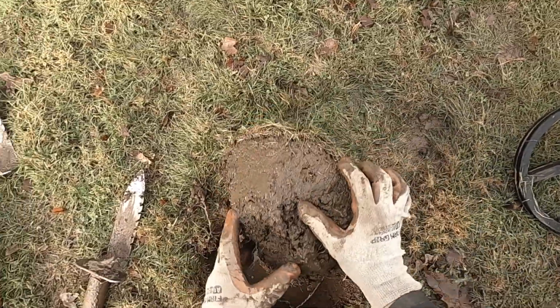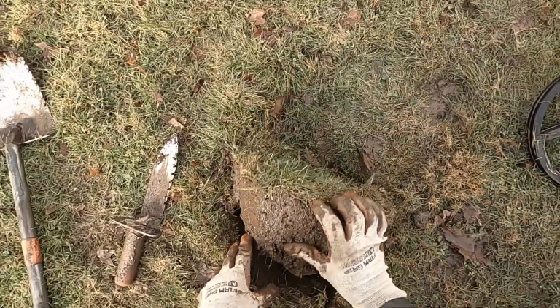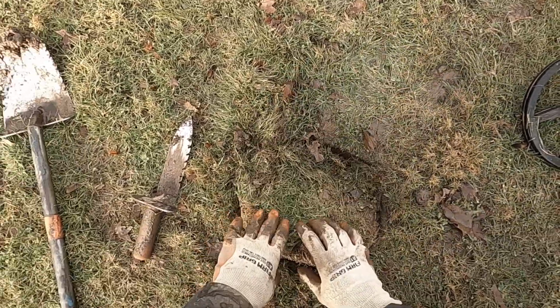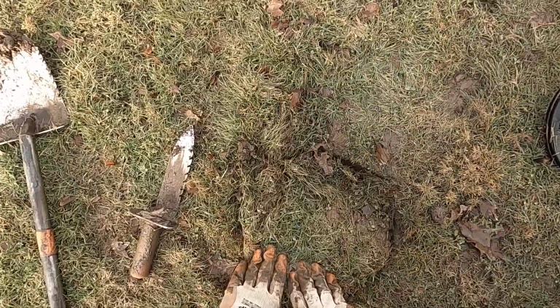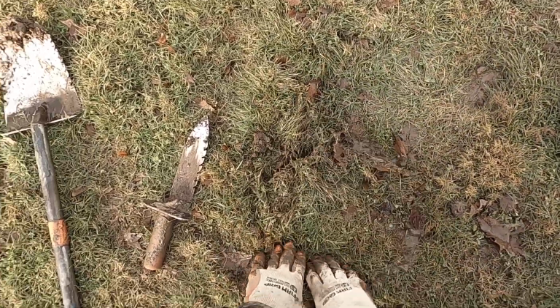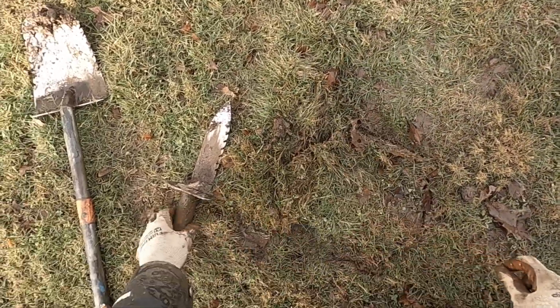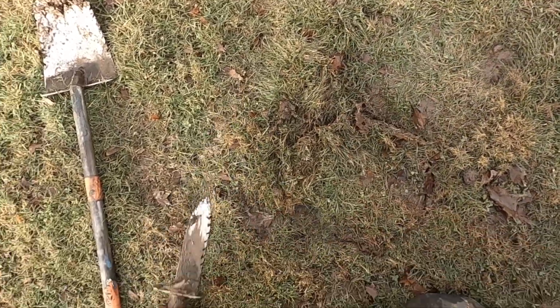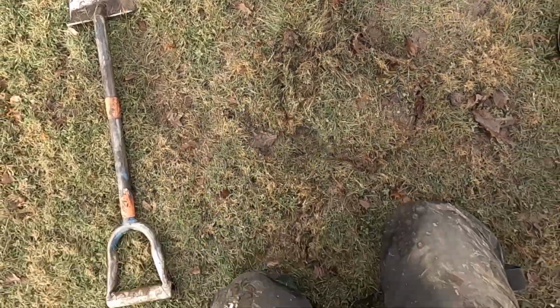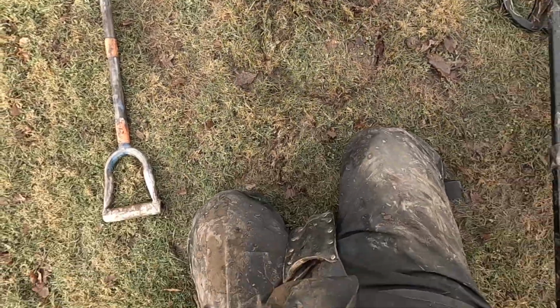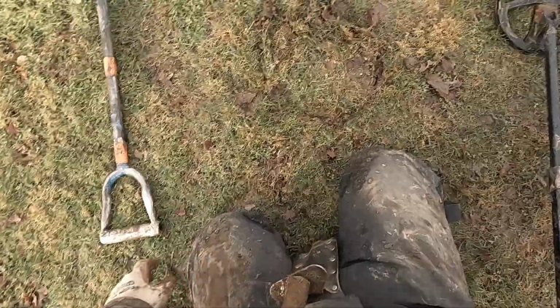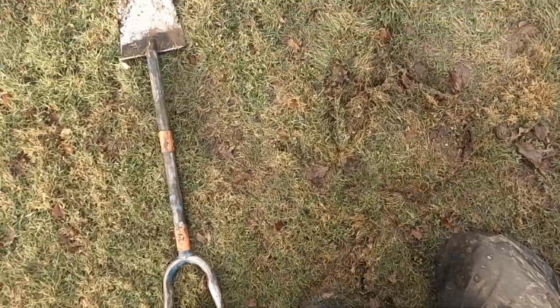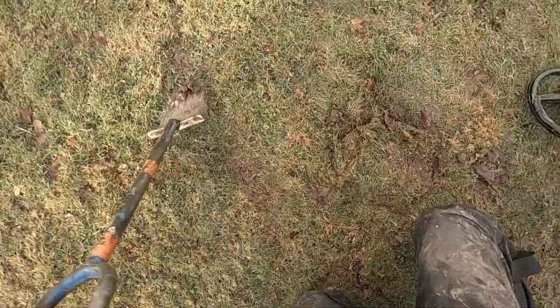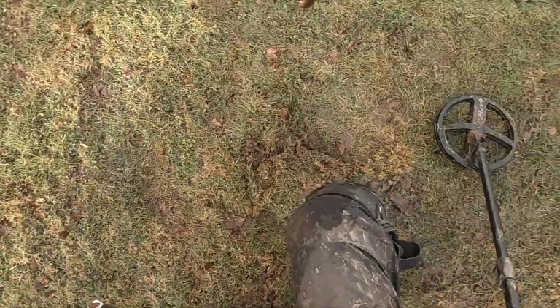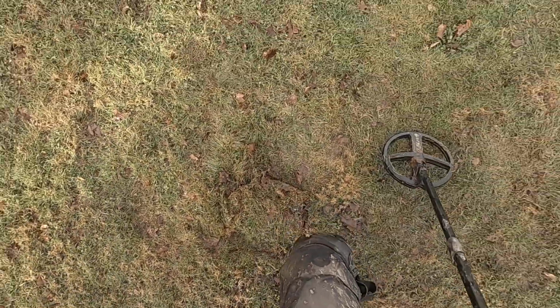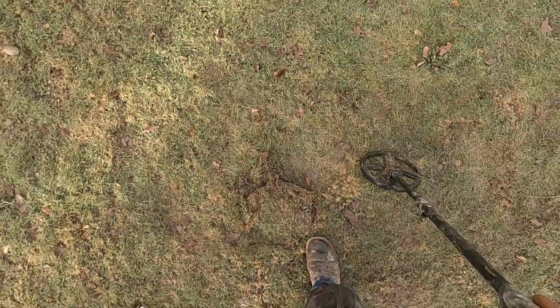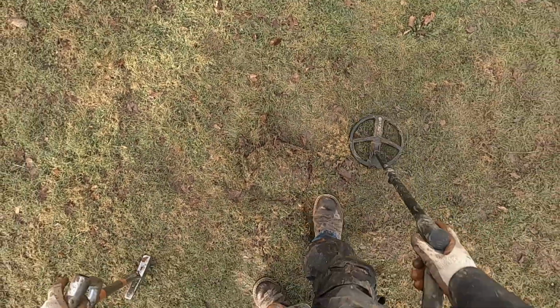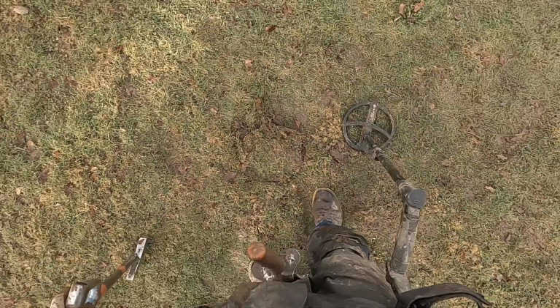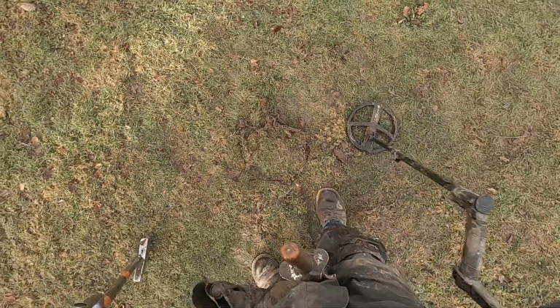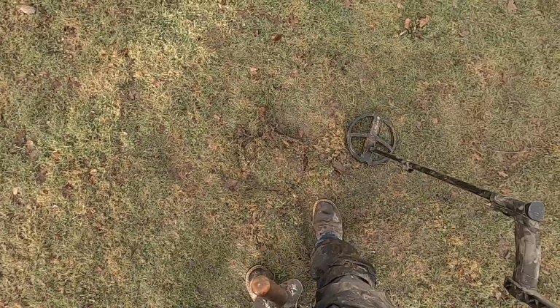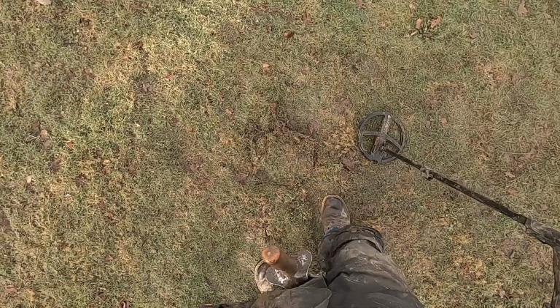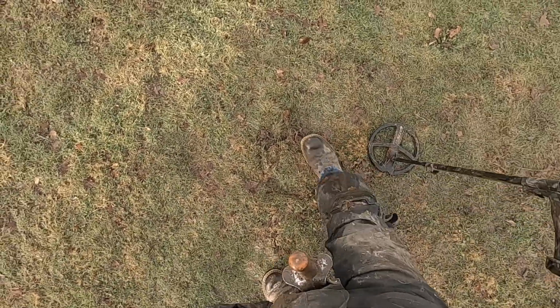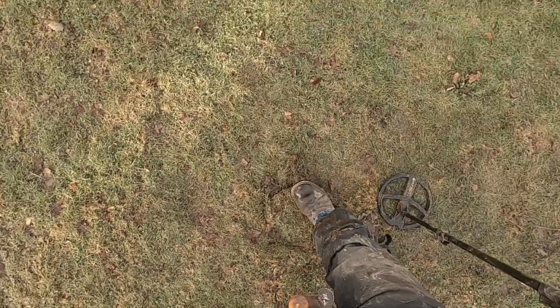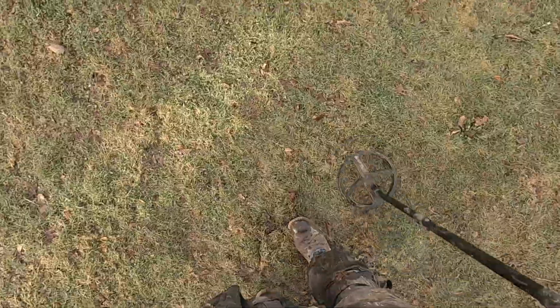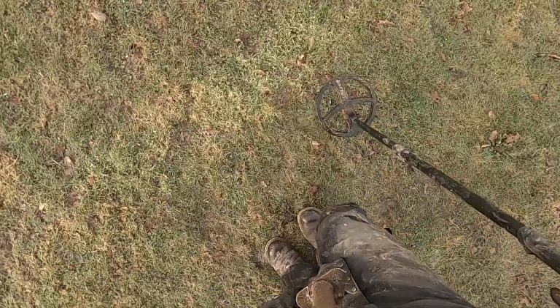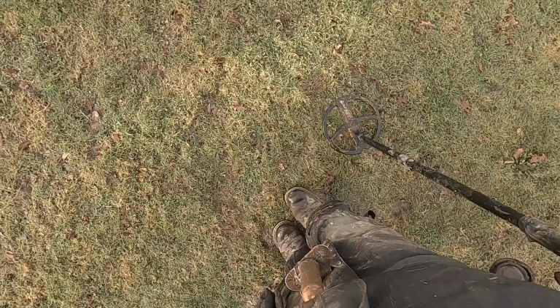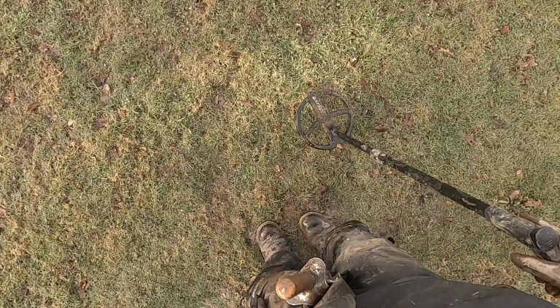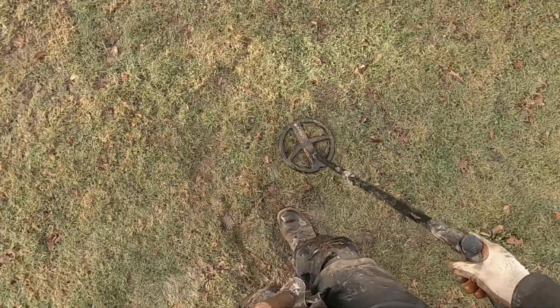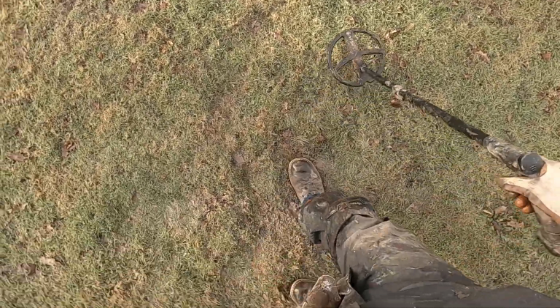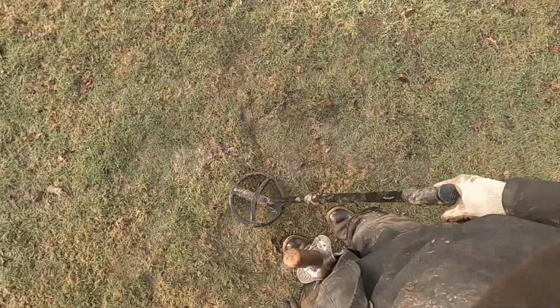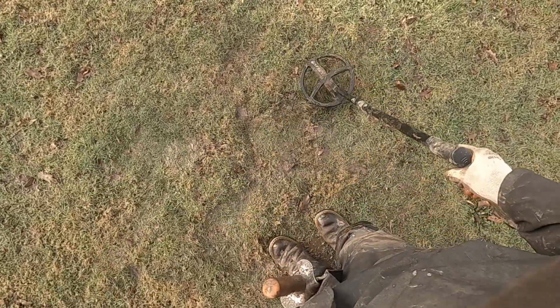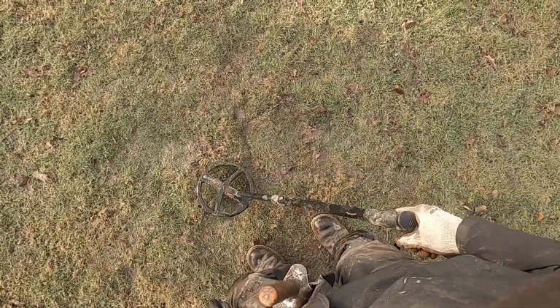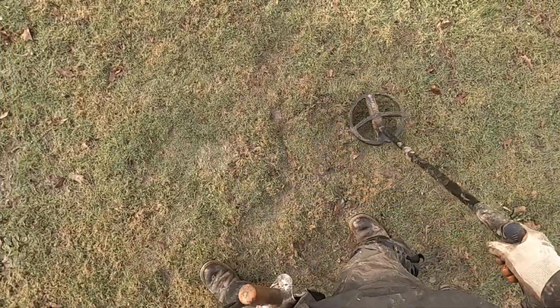I will check it again here. Let's see what we got going on here. It is probably what it was. Just a J-nail. Yep, J-nail.